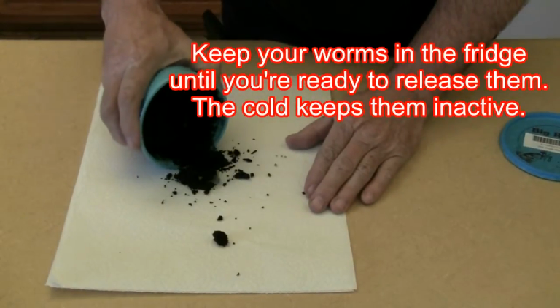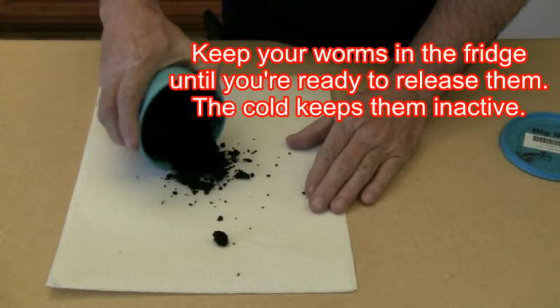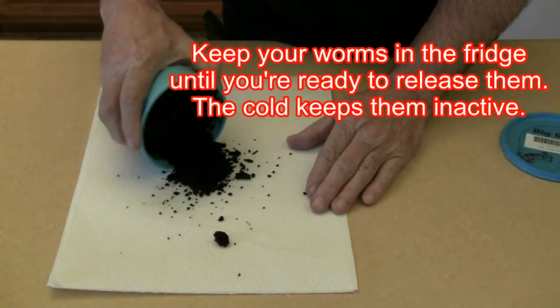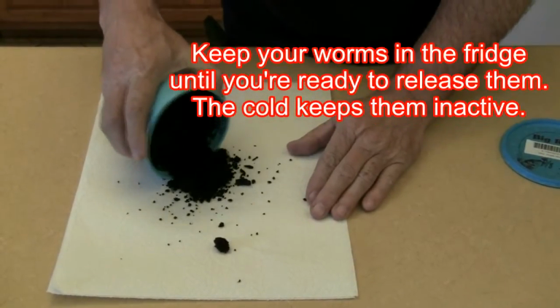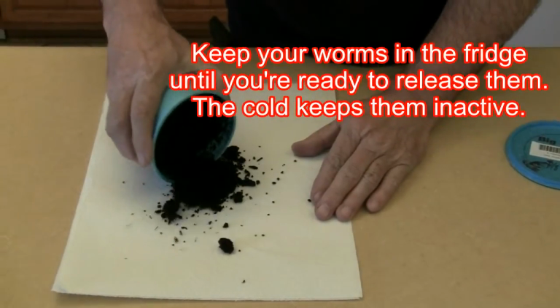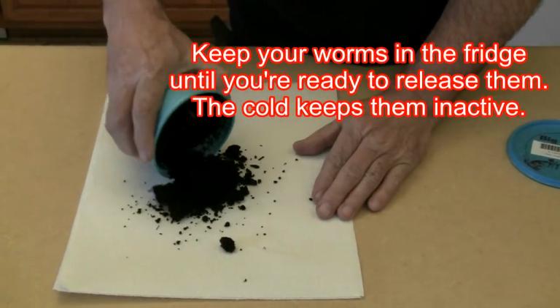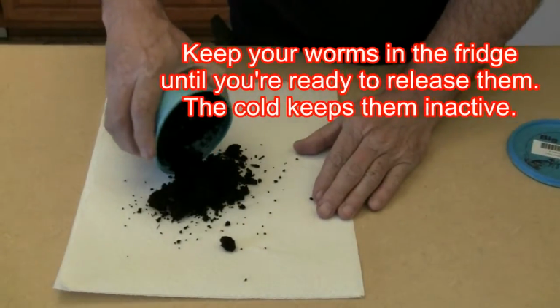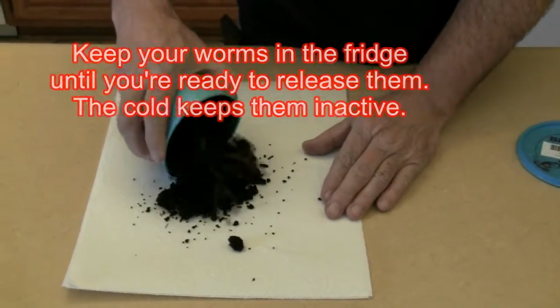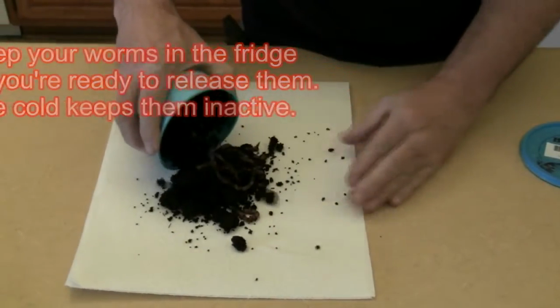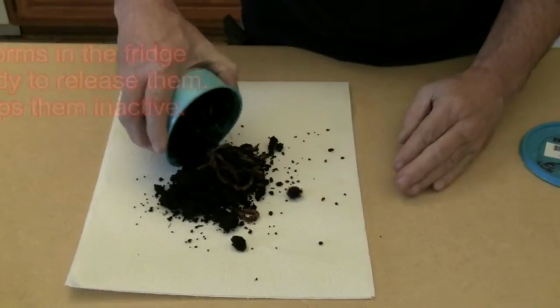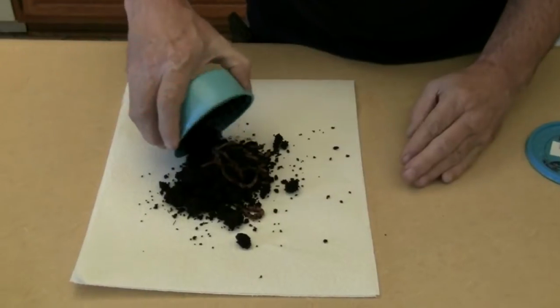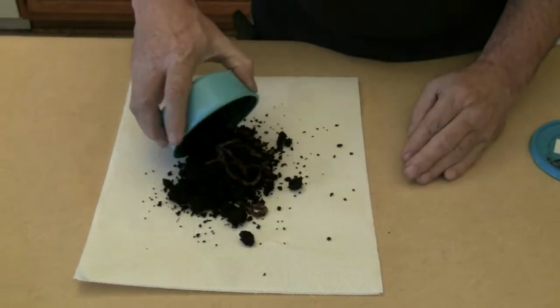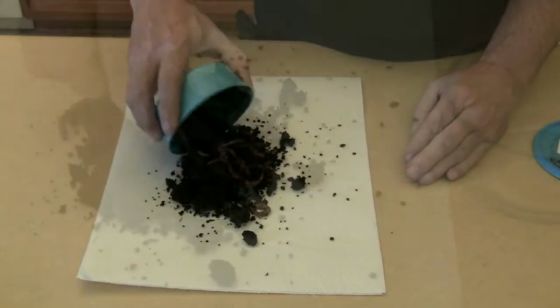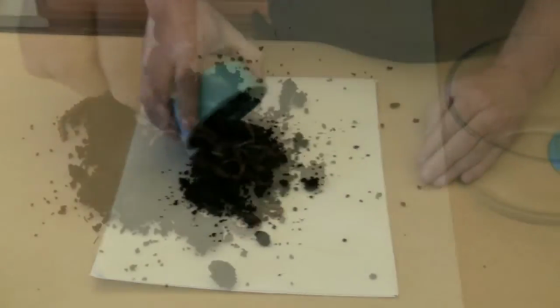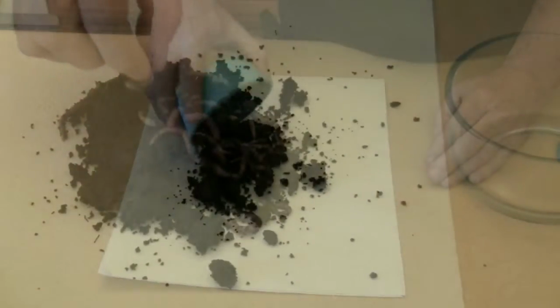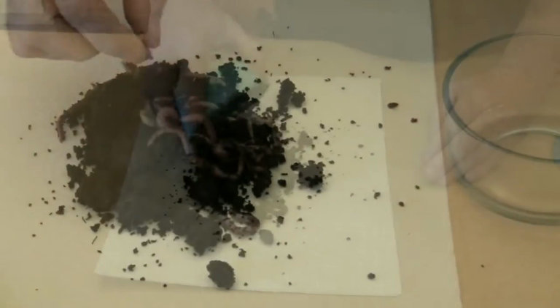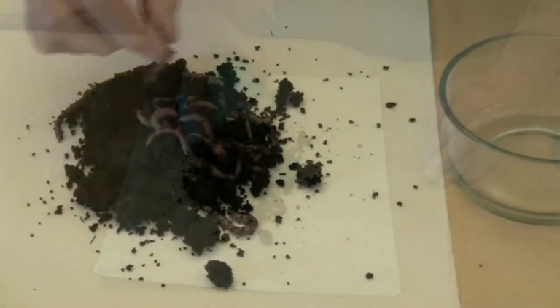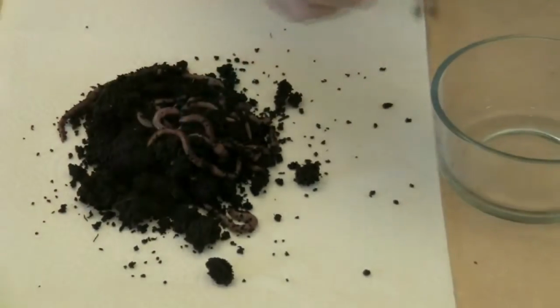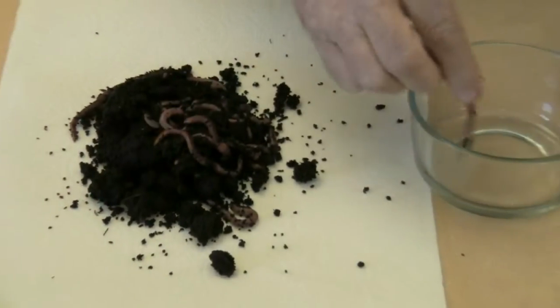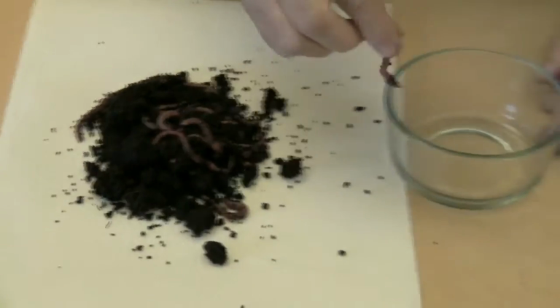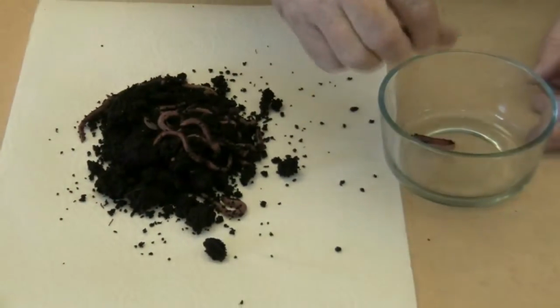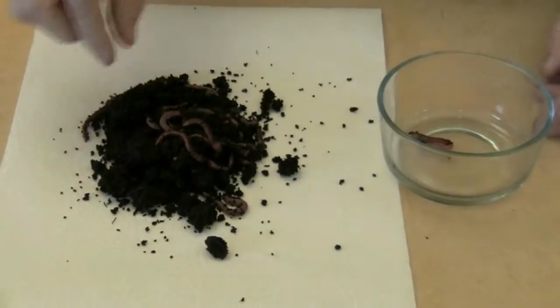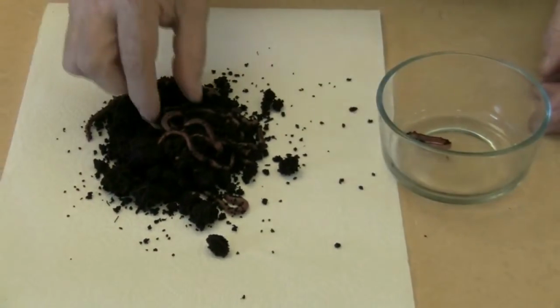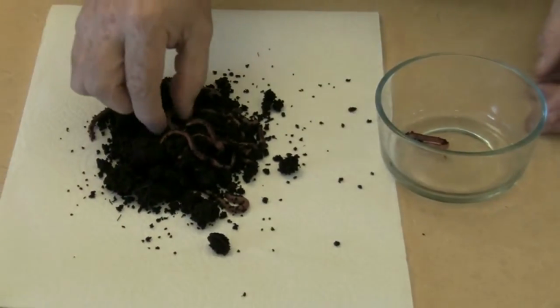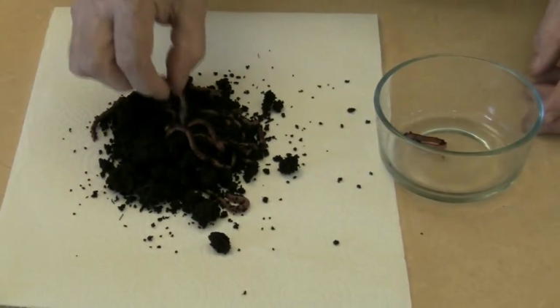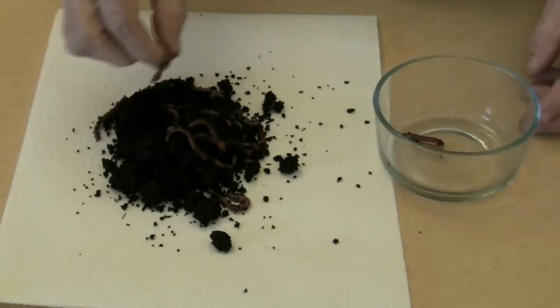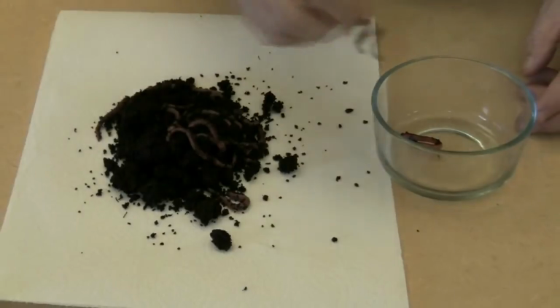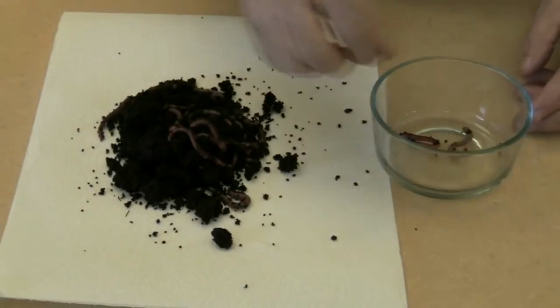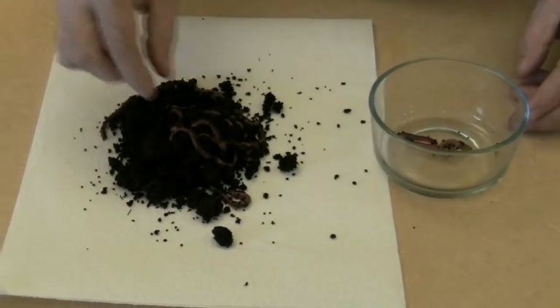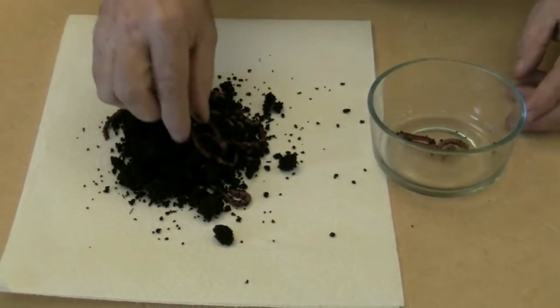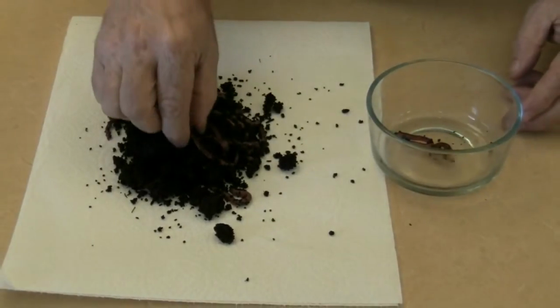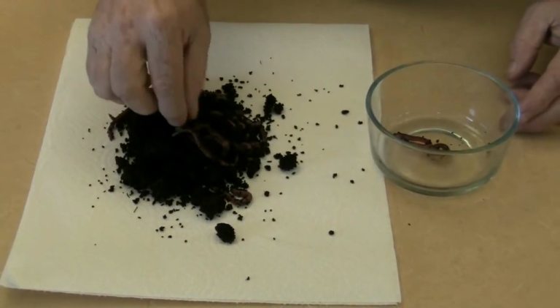Empty the container onto paper towels. Separate the worms from the soil, and put them into a small bowl.